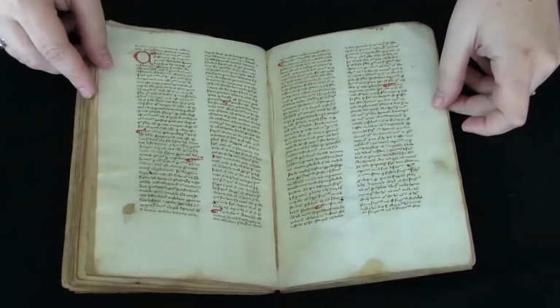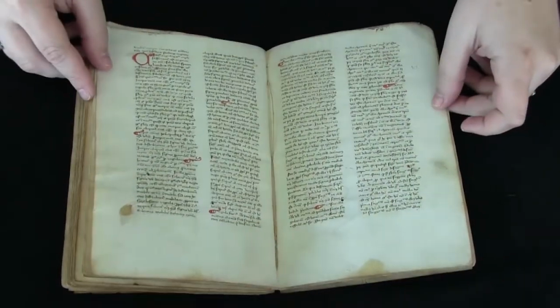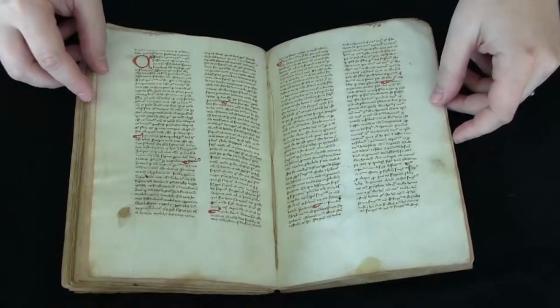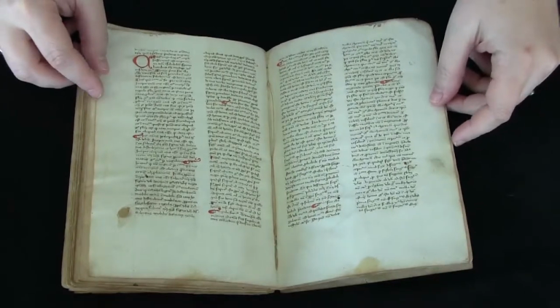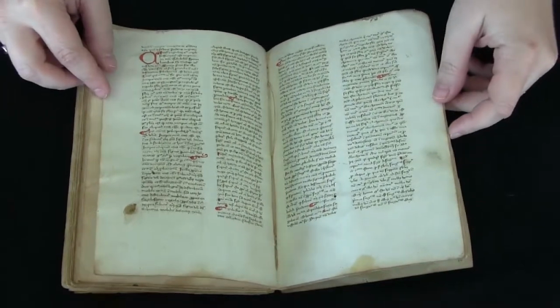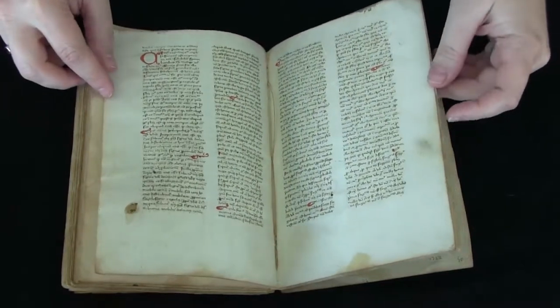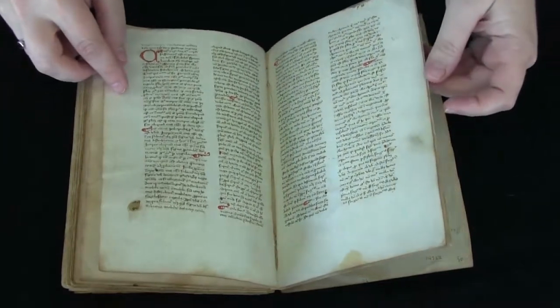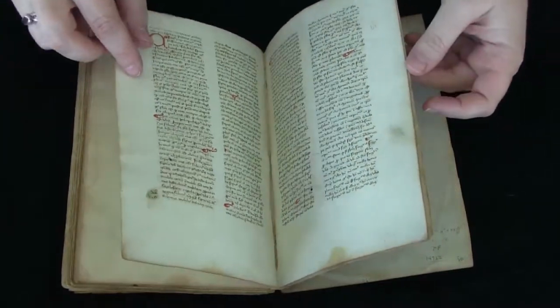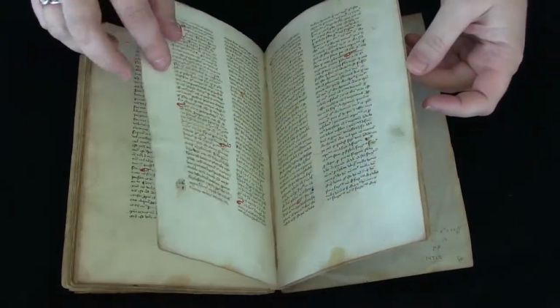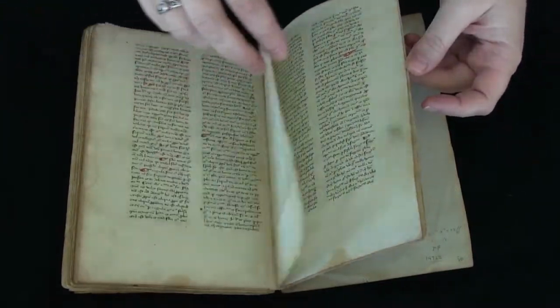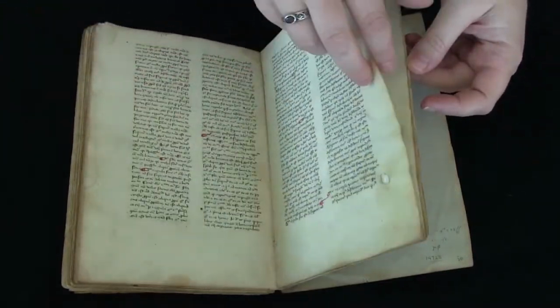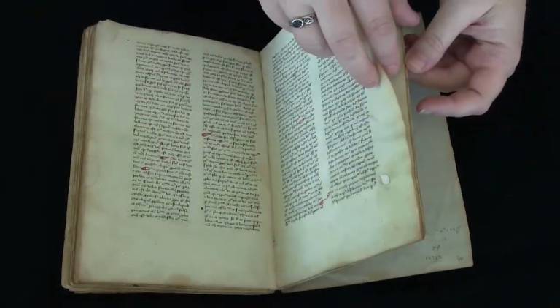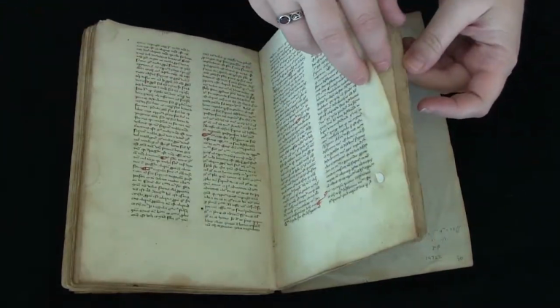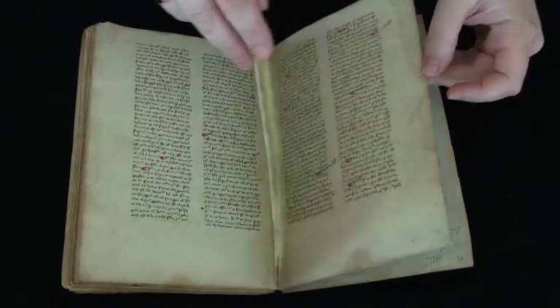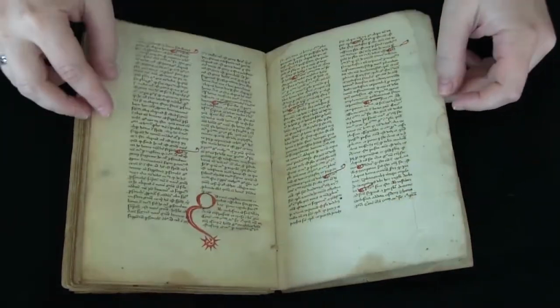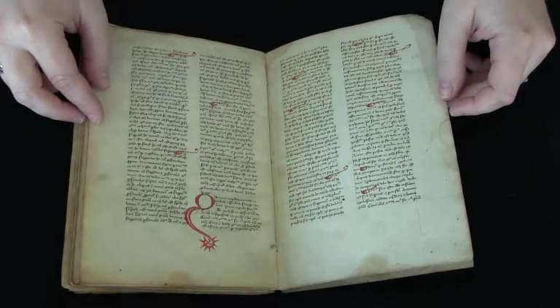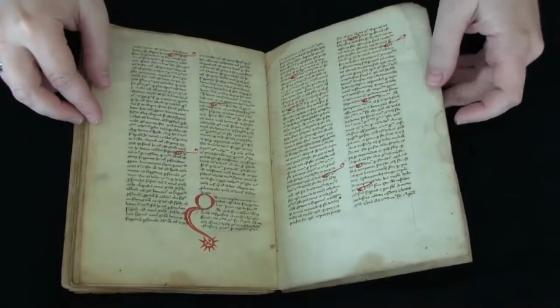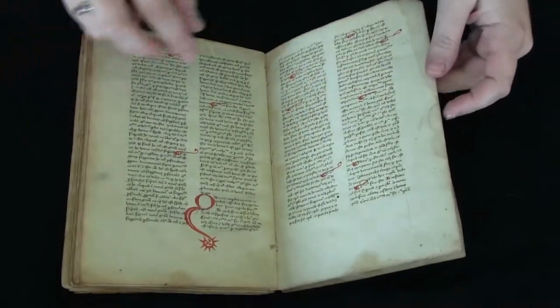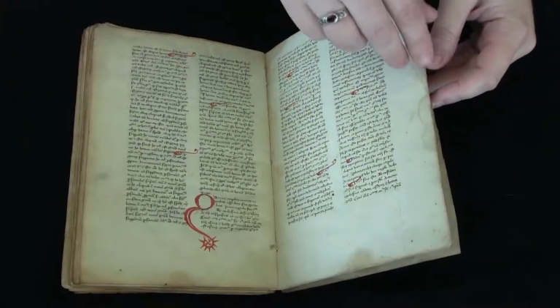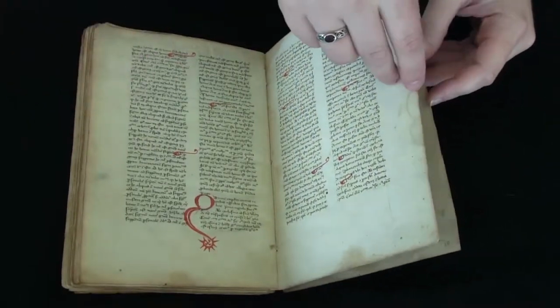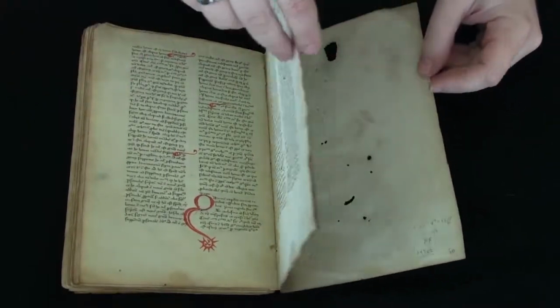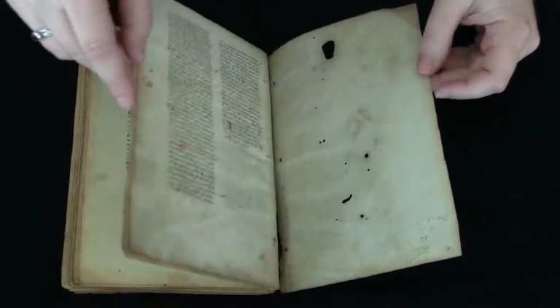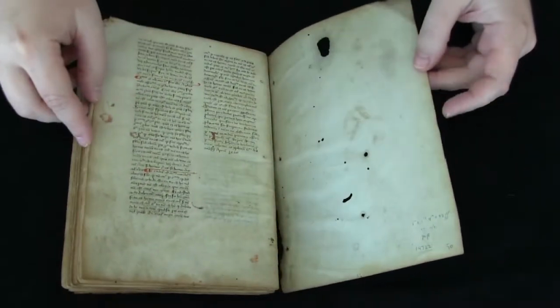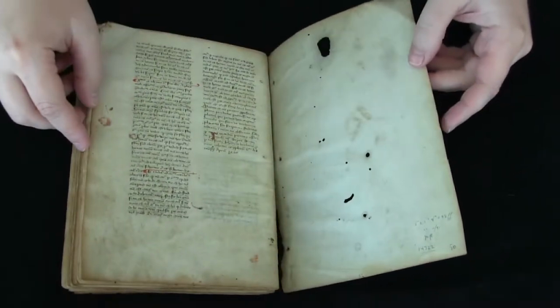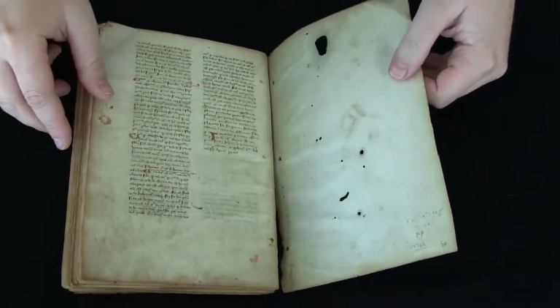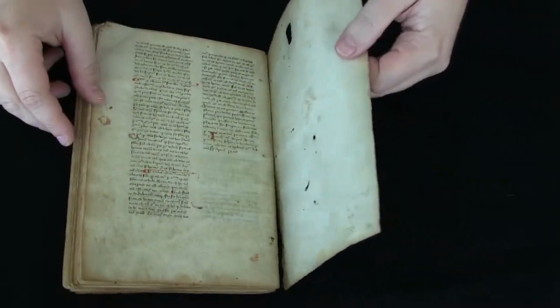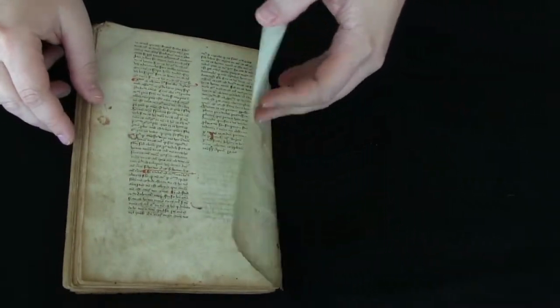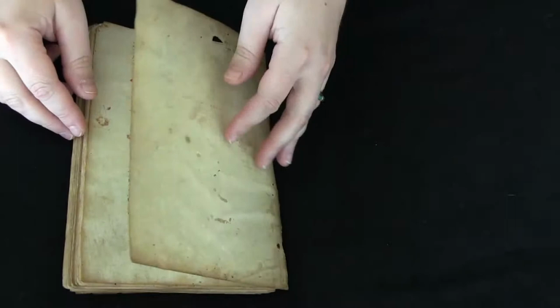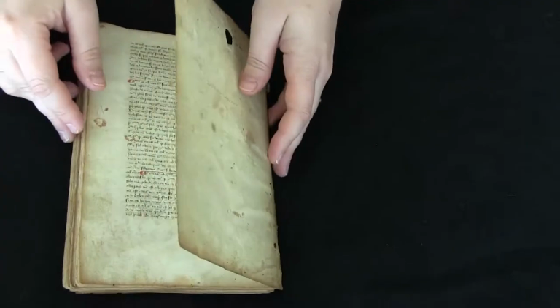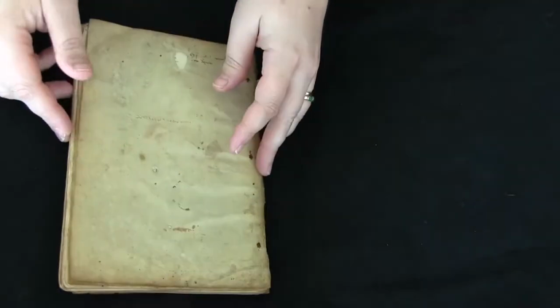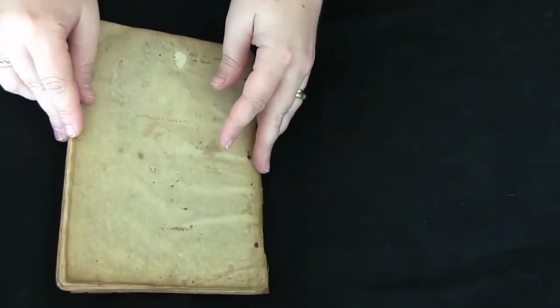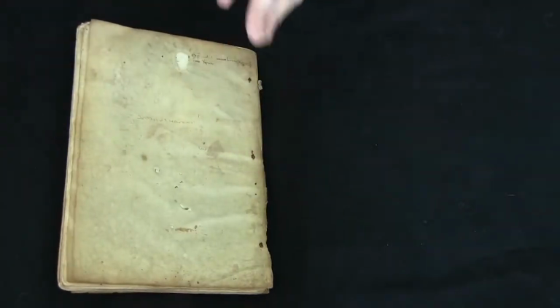If you'd like to find out more about this manuscript, you can visit Penn in Hand. There are high resolution digital images of every page along with a complete description of the manuscript. This has been your video orientation to LJS 56.